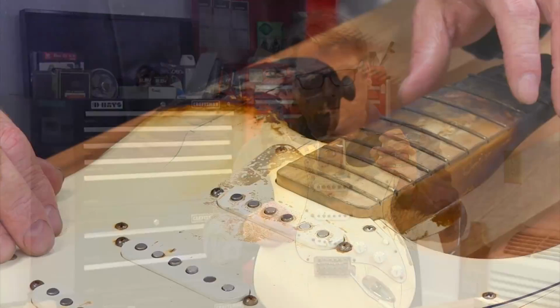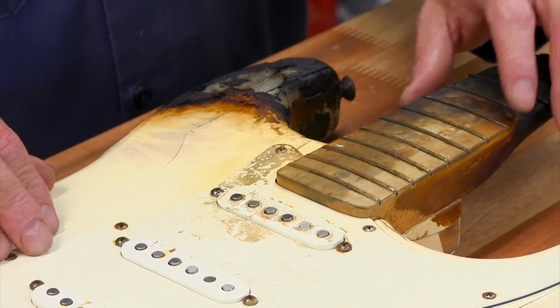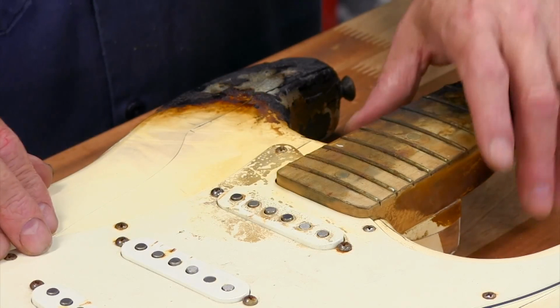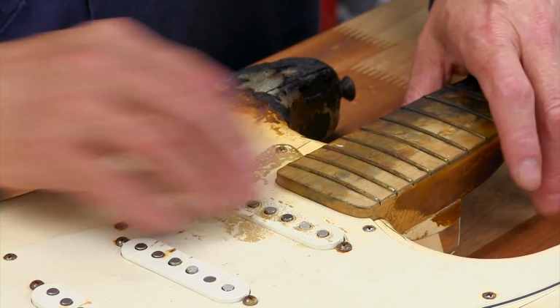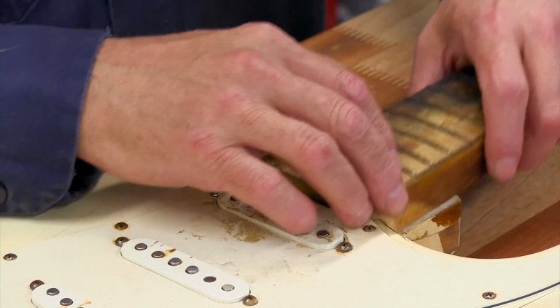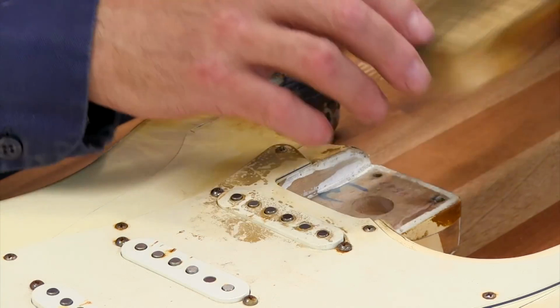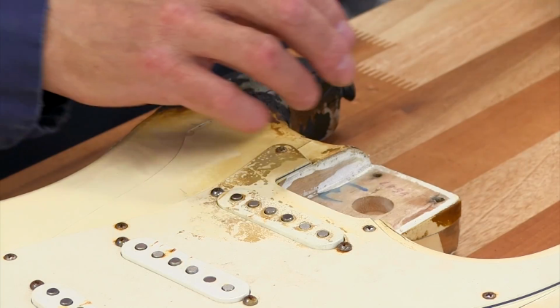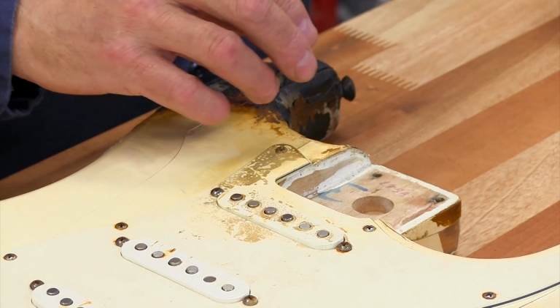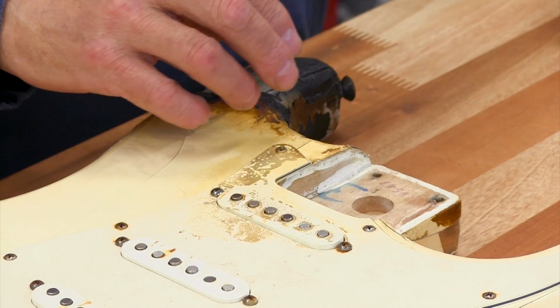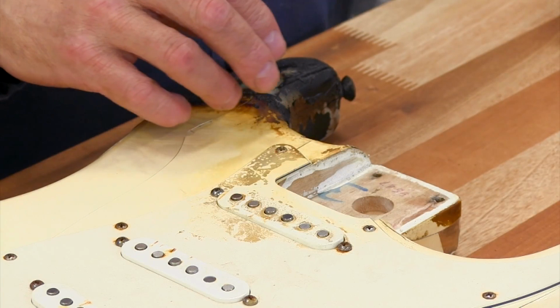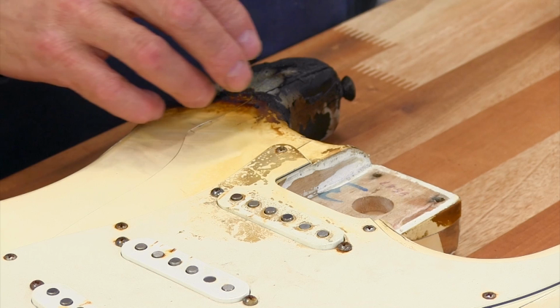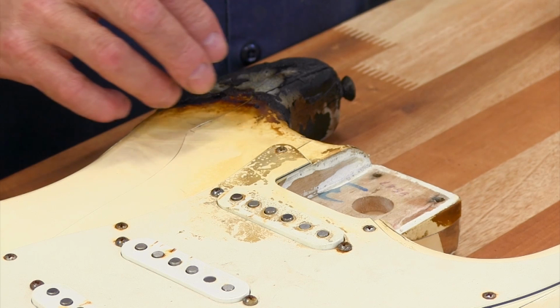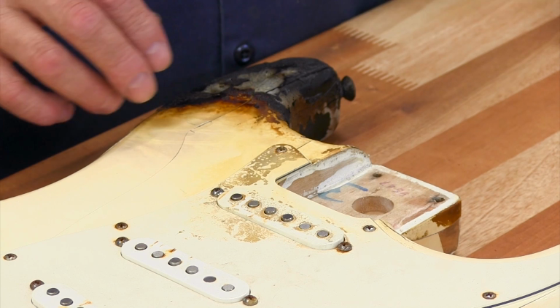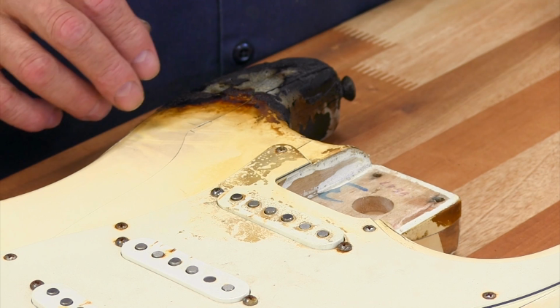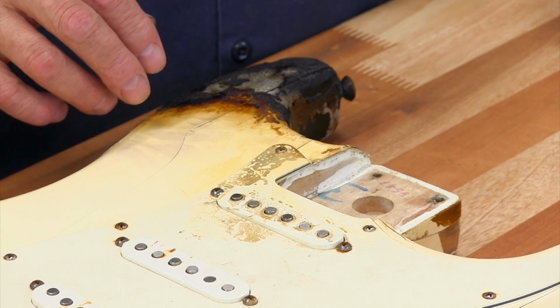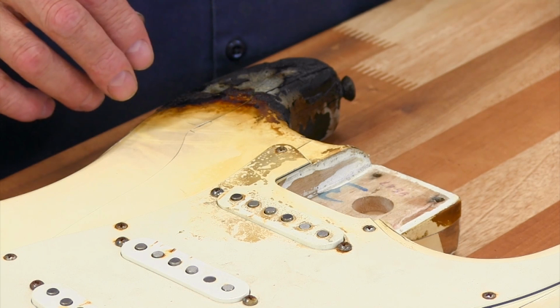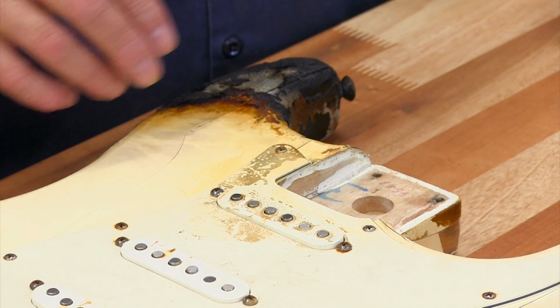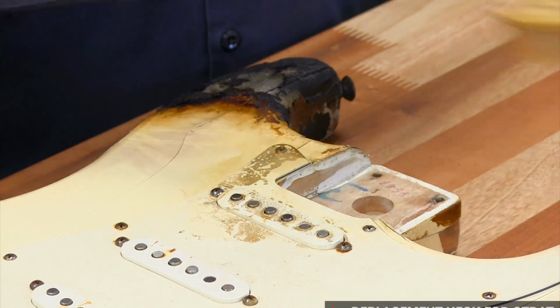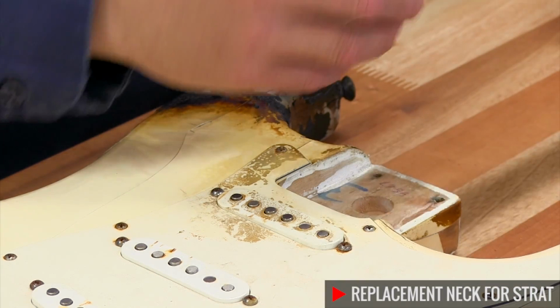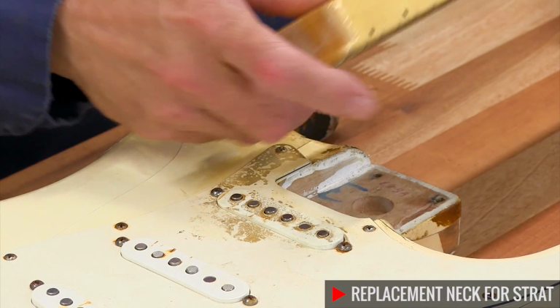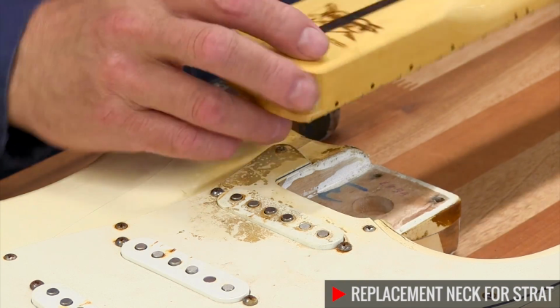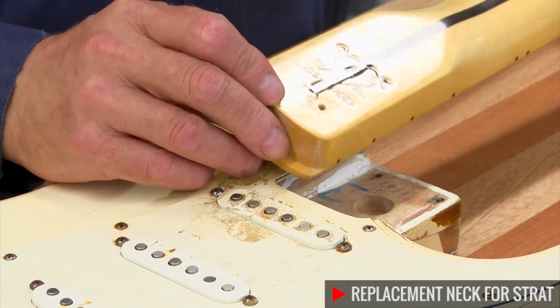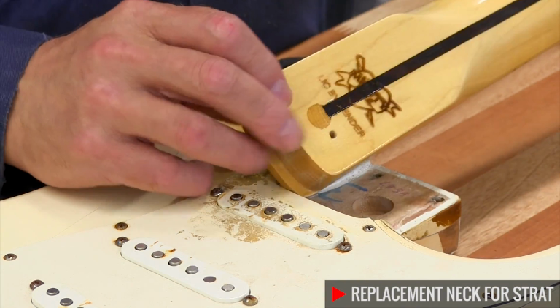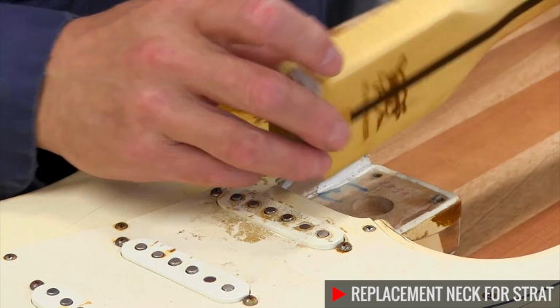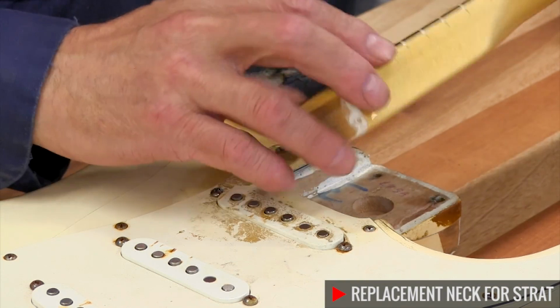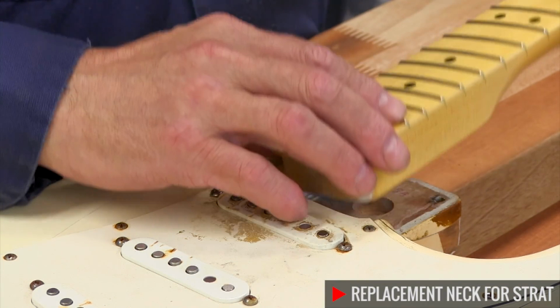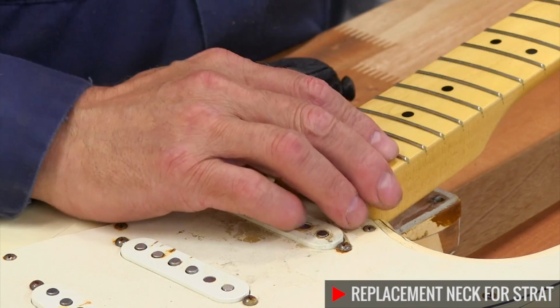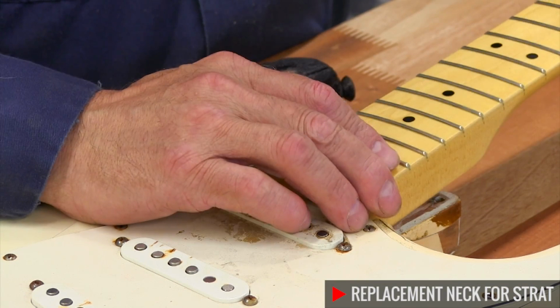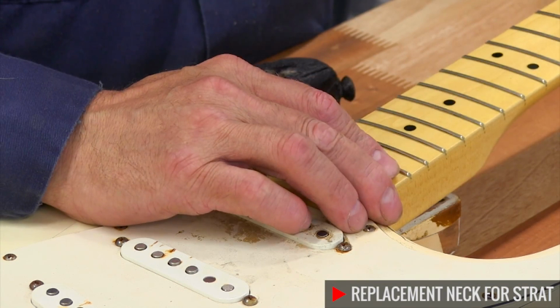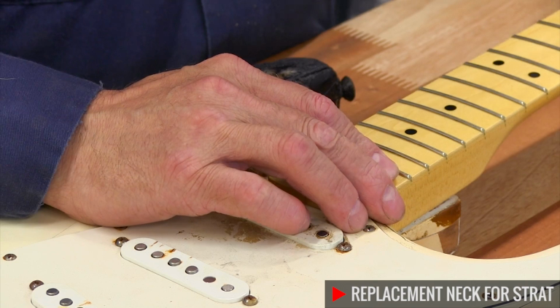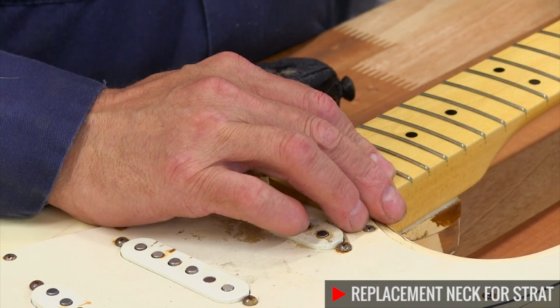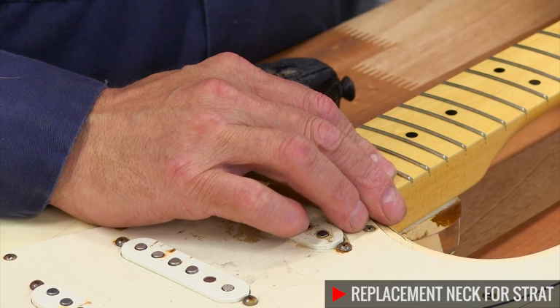Neck pockets can vary a little bit, so that's something to take into consideration when choosing a replacement. Since this is a Fender body I'm gonna go ahead and use a licensed neck to ensure a proper fit.